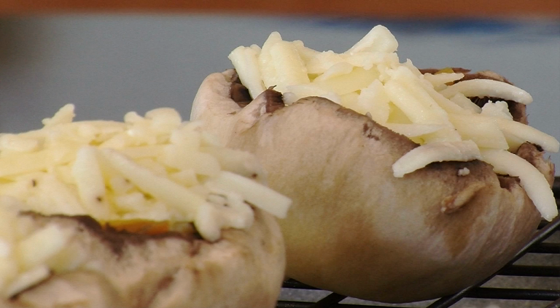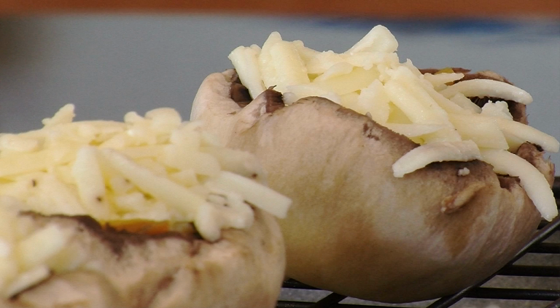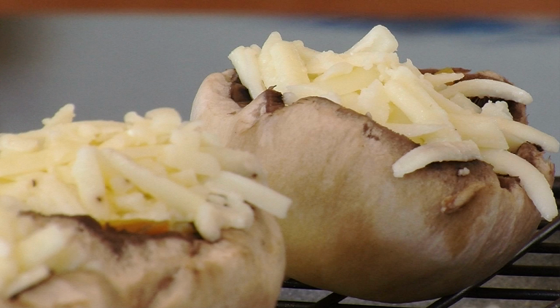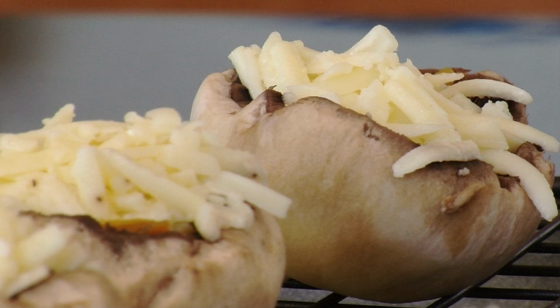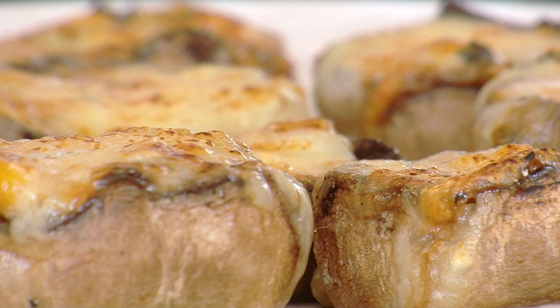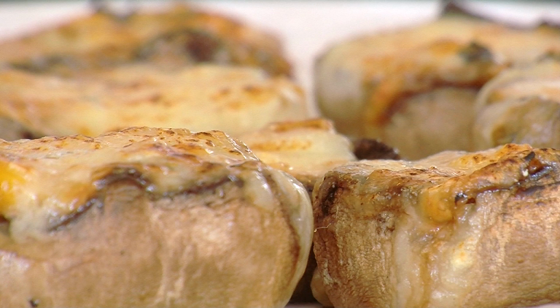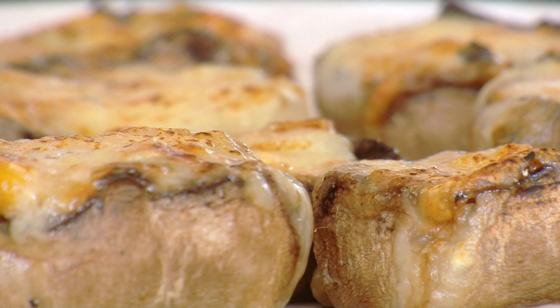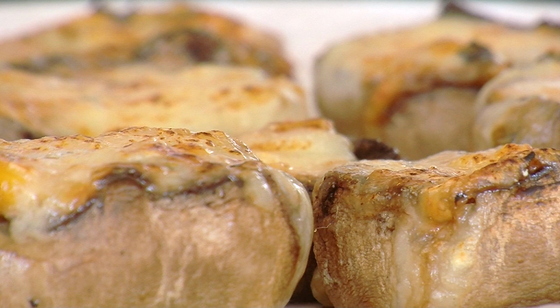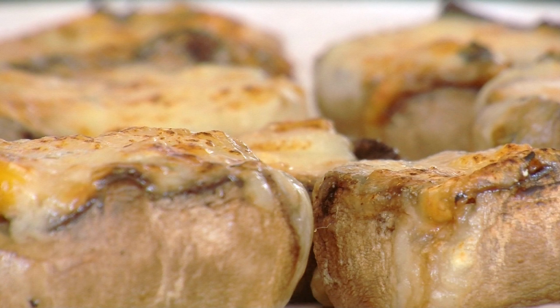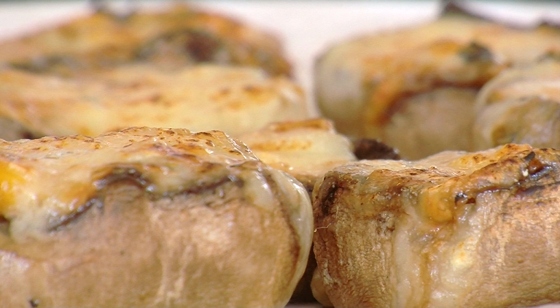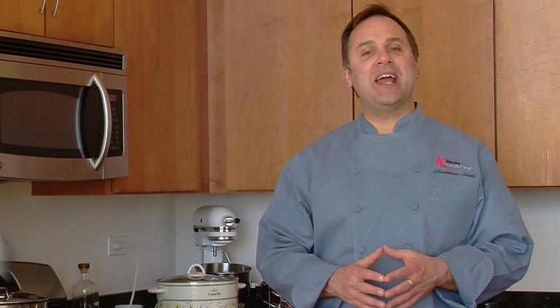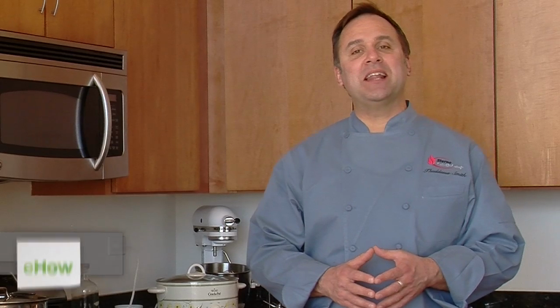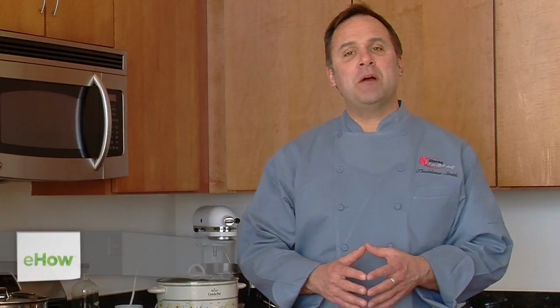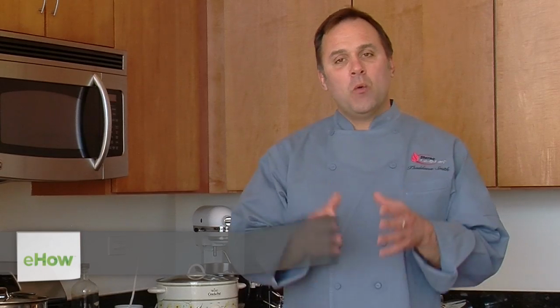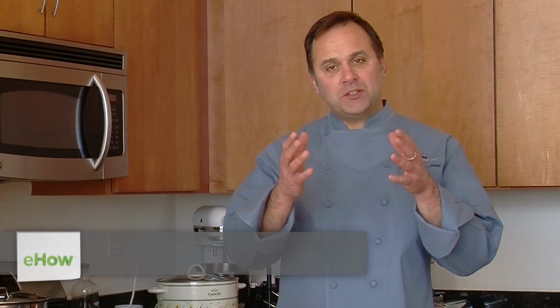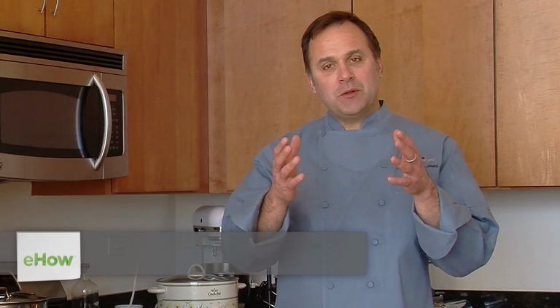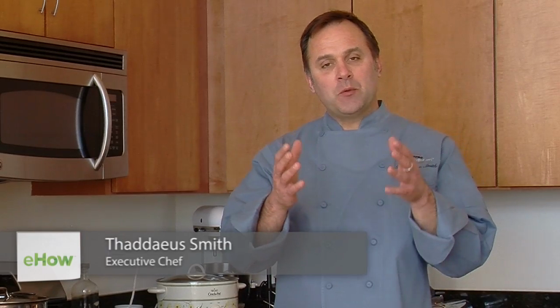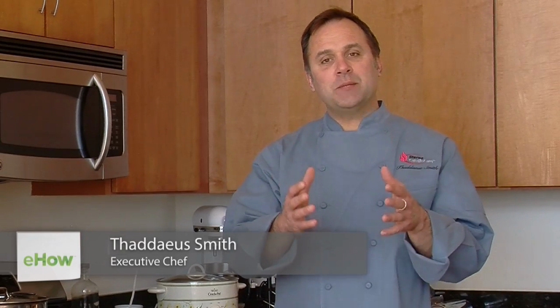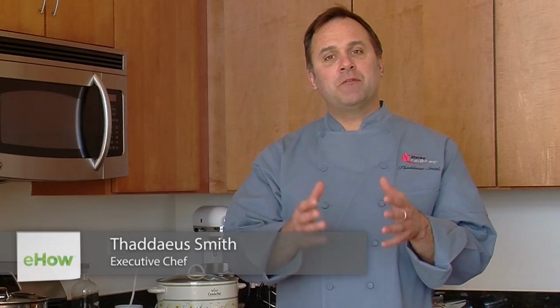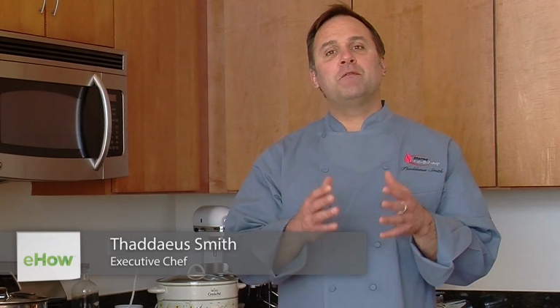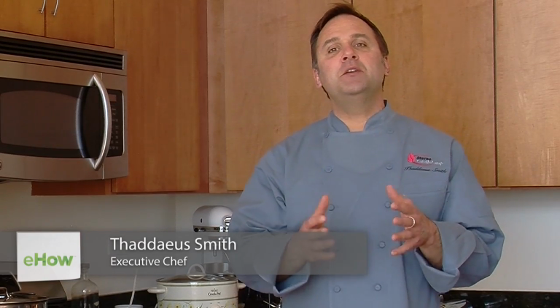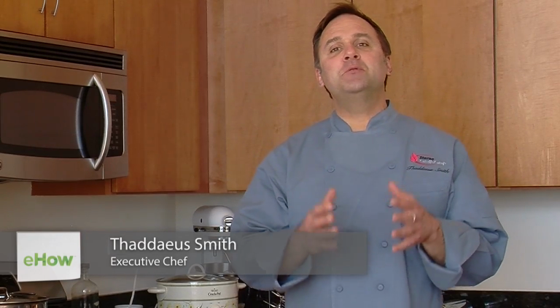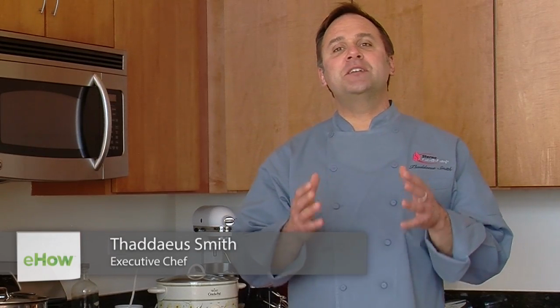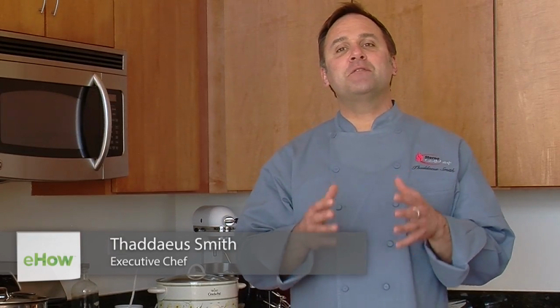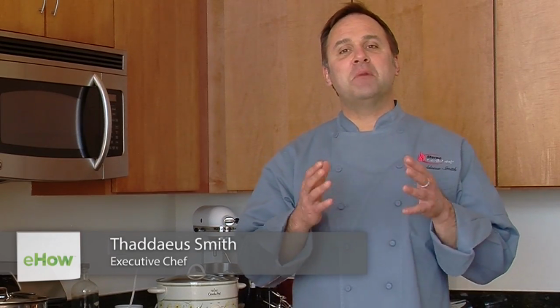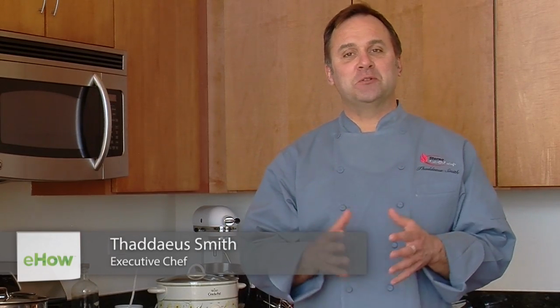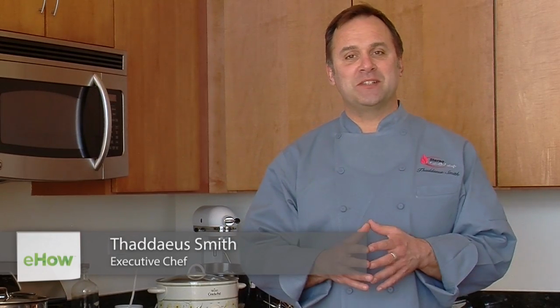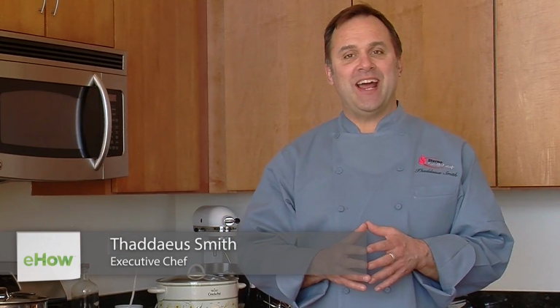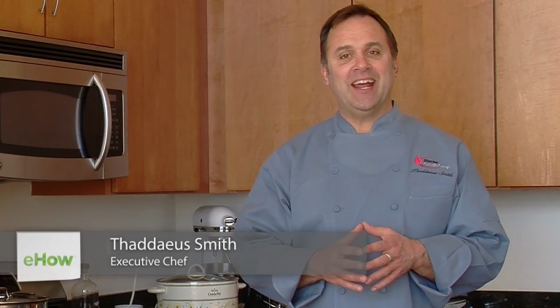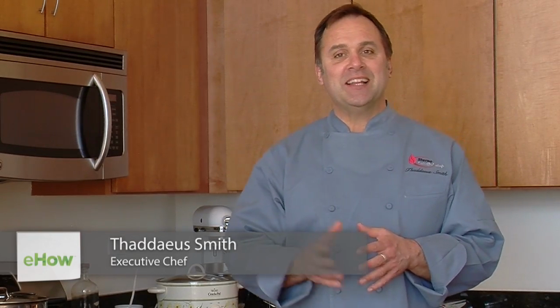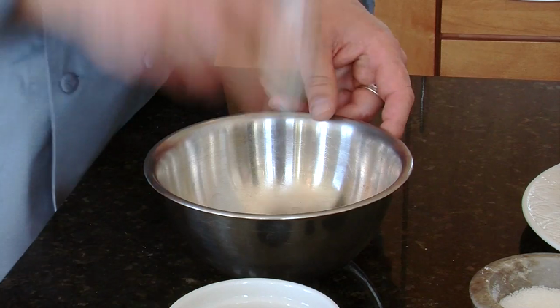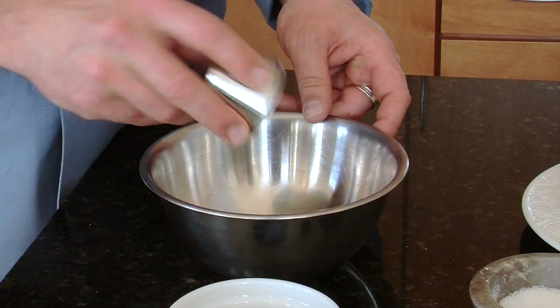I'm Thaddeus Smith, Executive Chef at Sterno Candelamp. I want to share with you a recipe for fondue stuffed mushrooms today. Let's take a look.